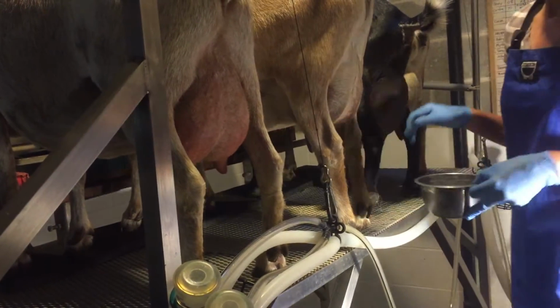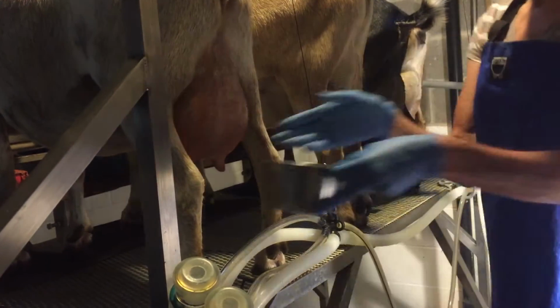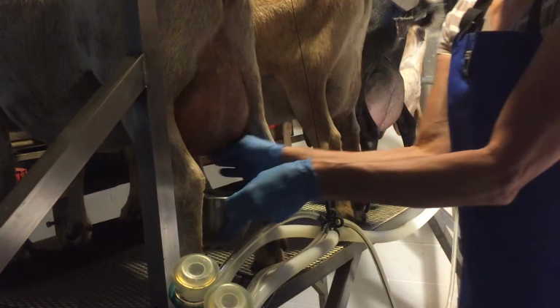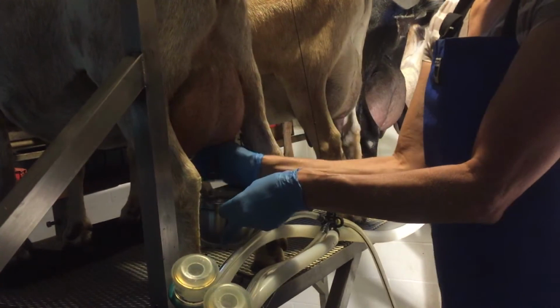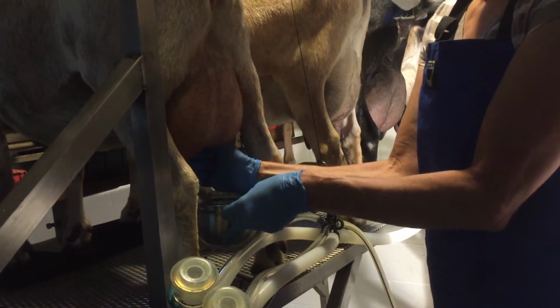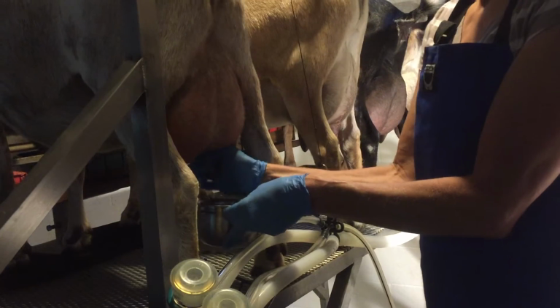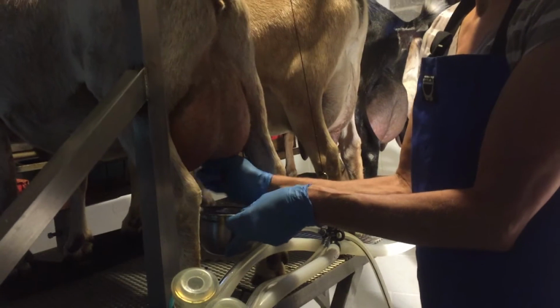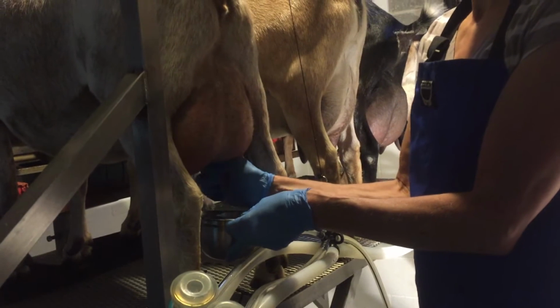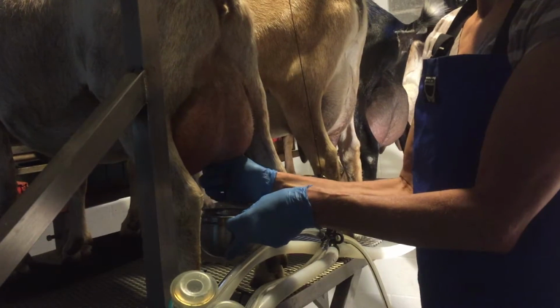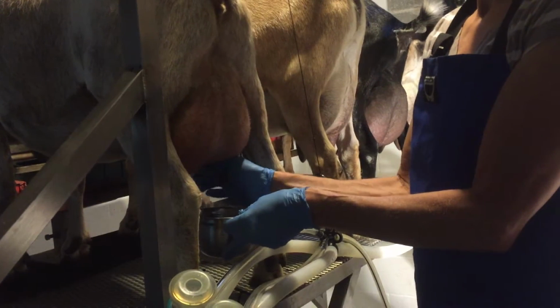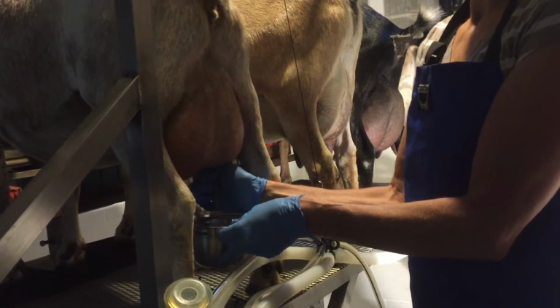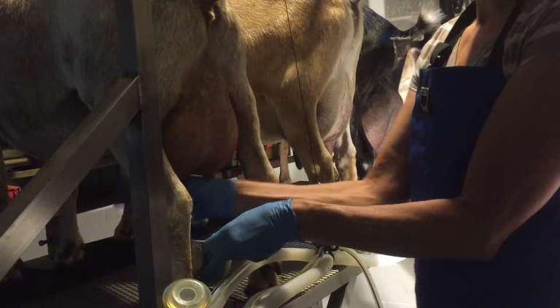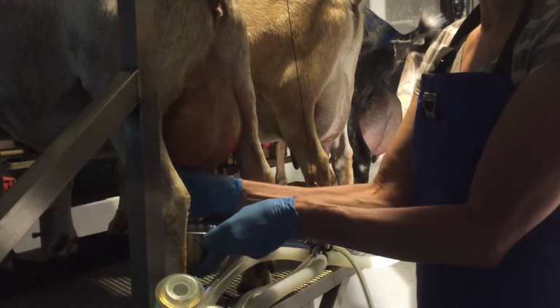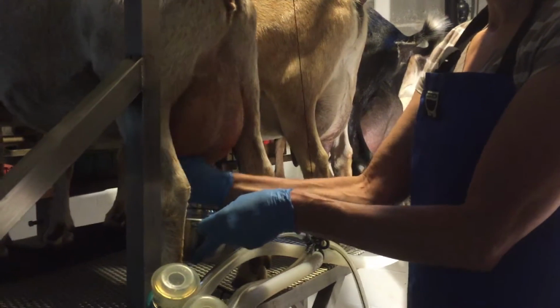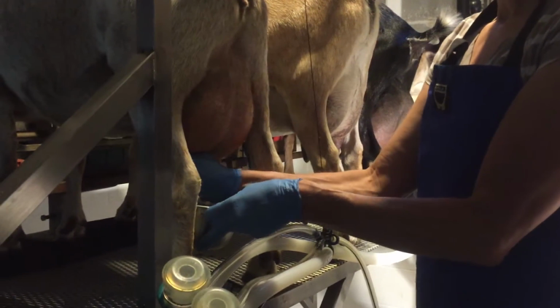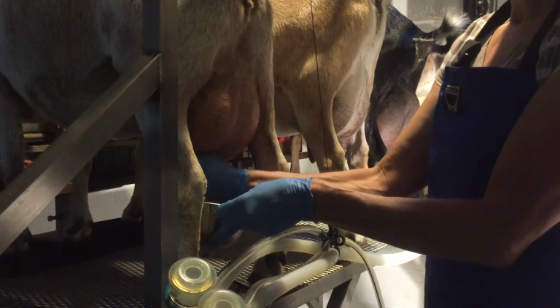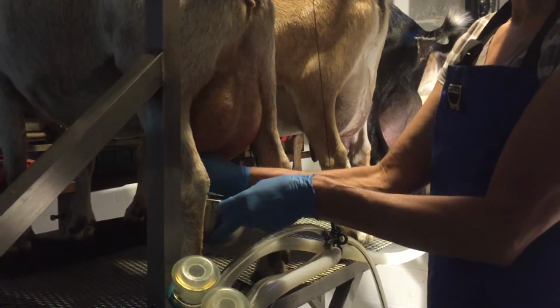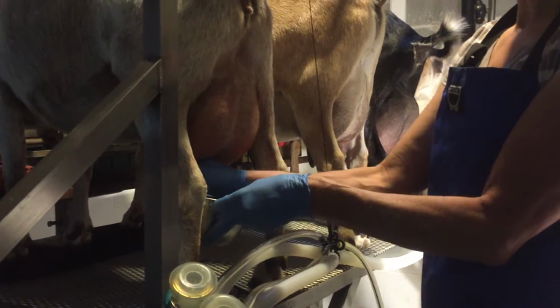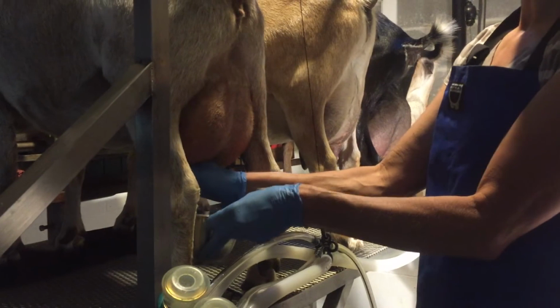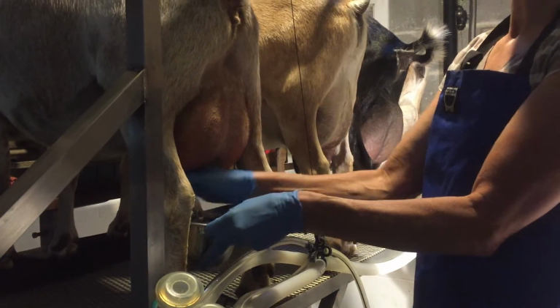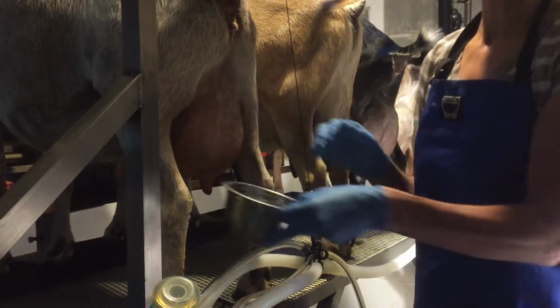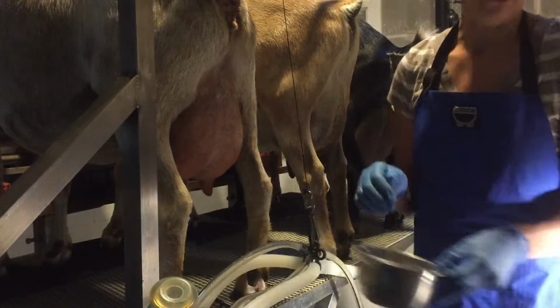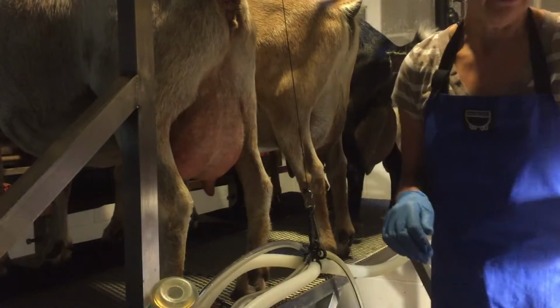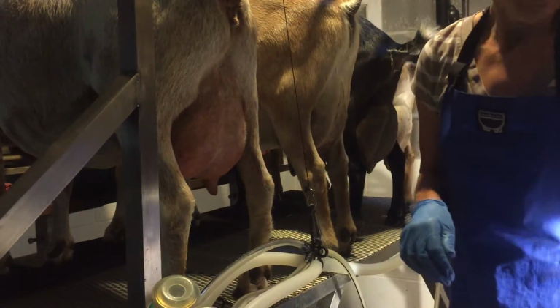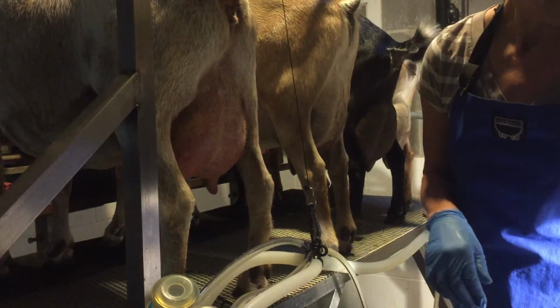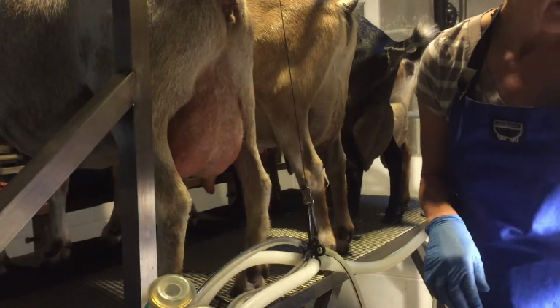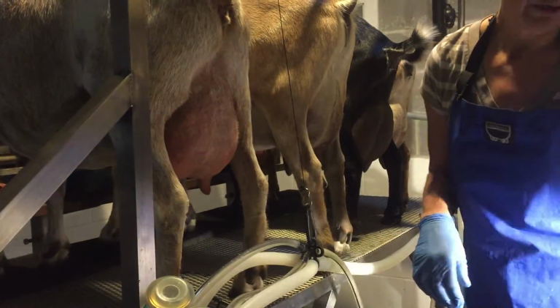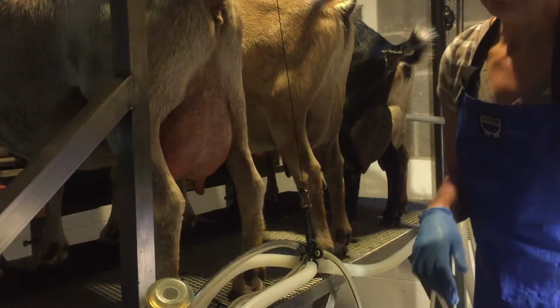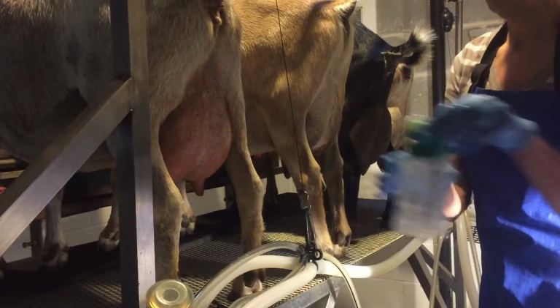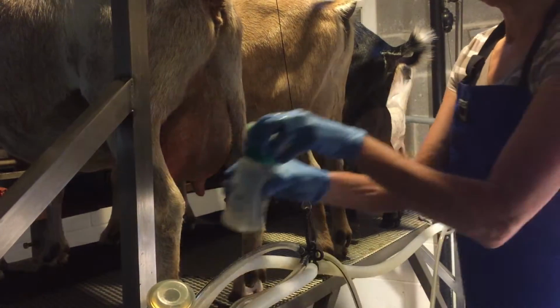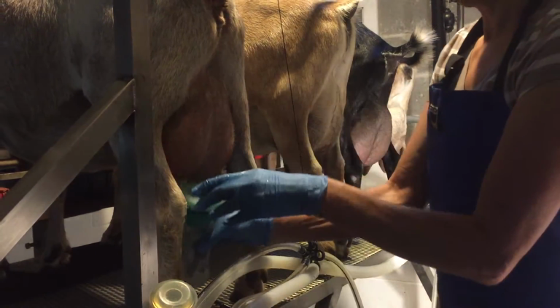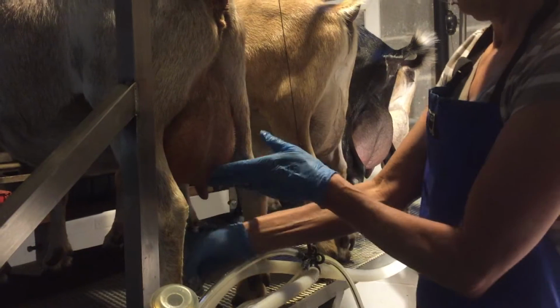It's the most complex of the processes regarding chemistry — as far as what you have to be in charge of. The others are complex, but you're kind of out of your control.